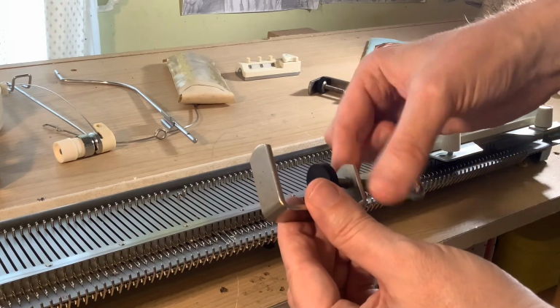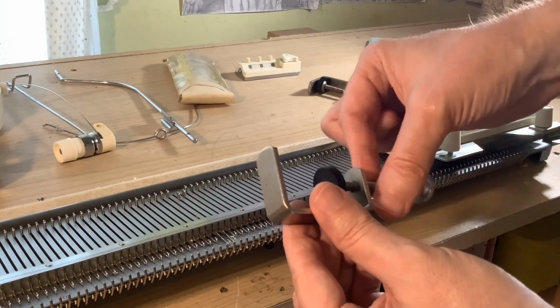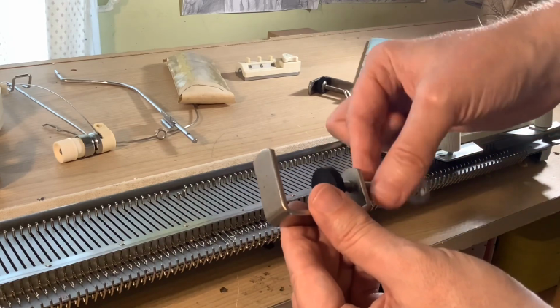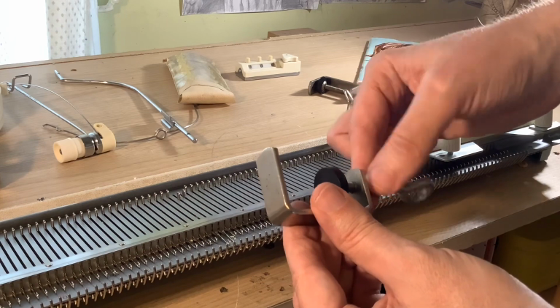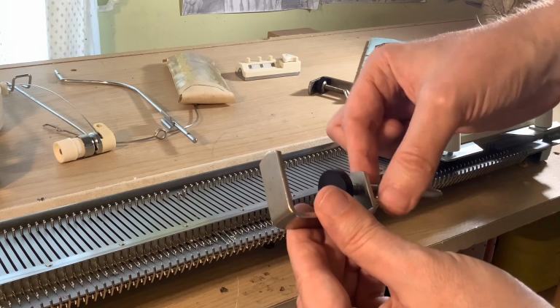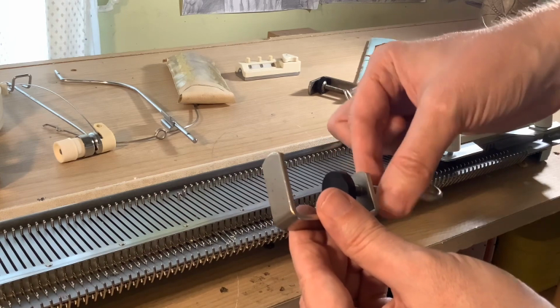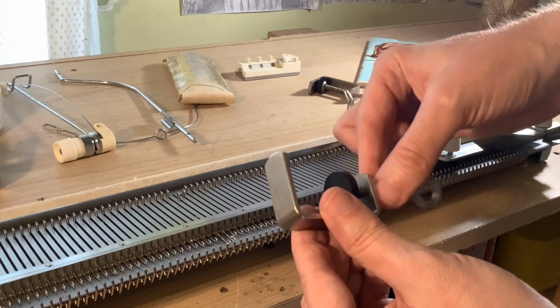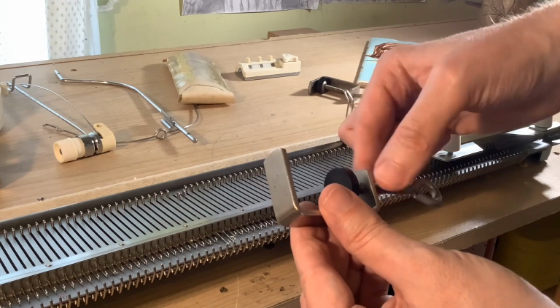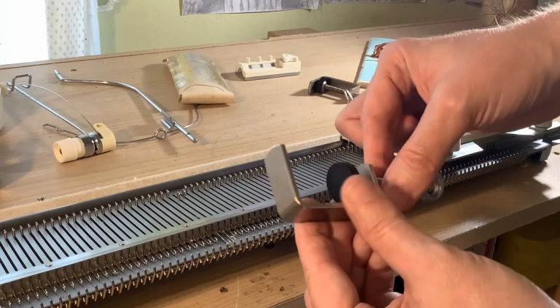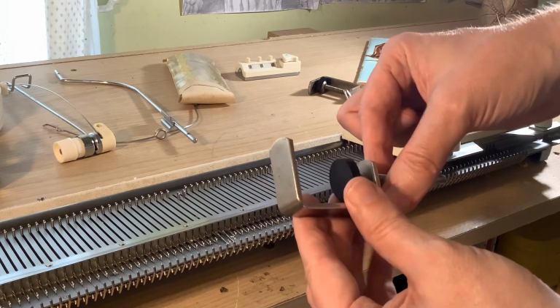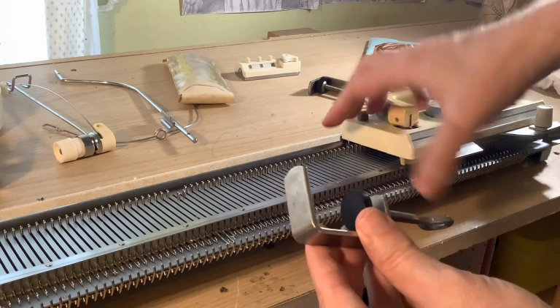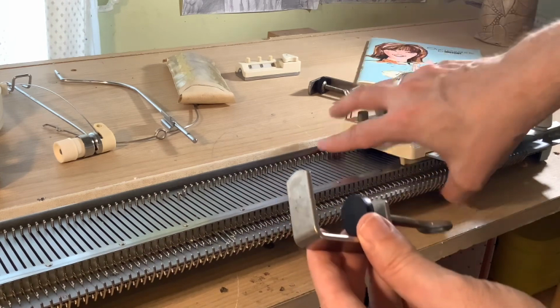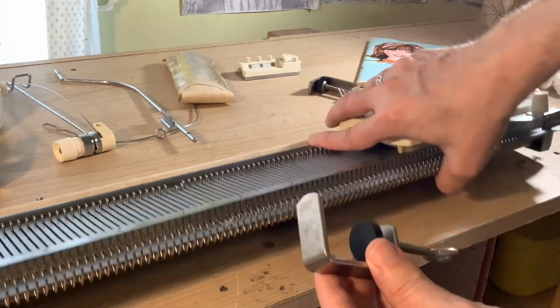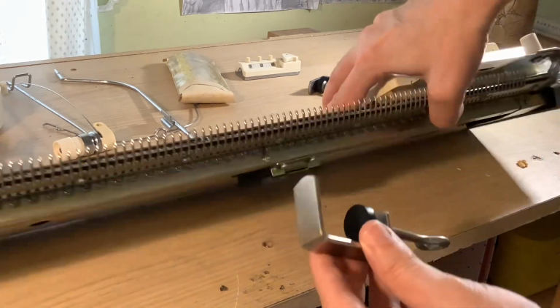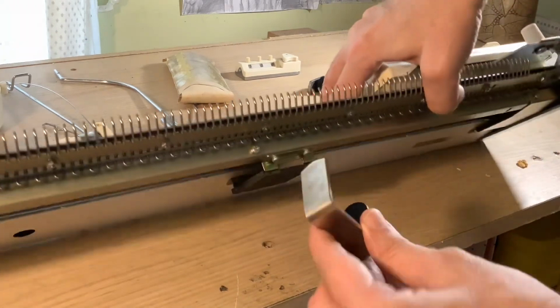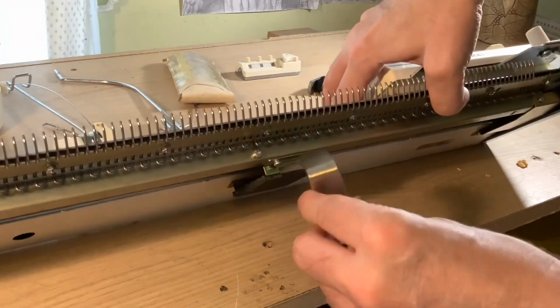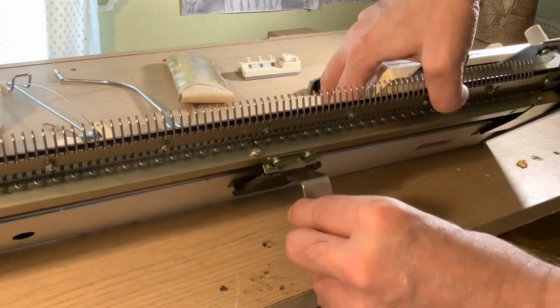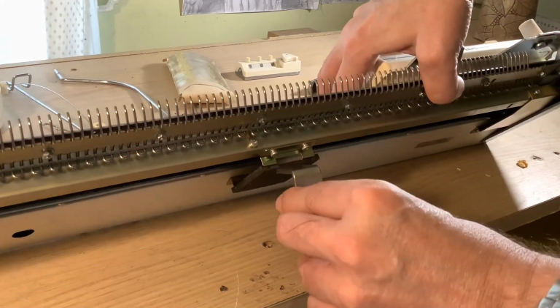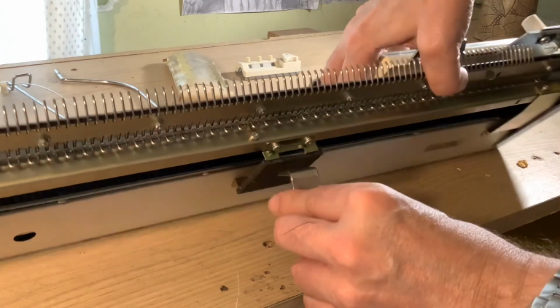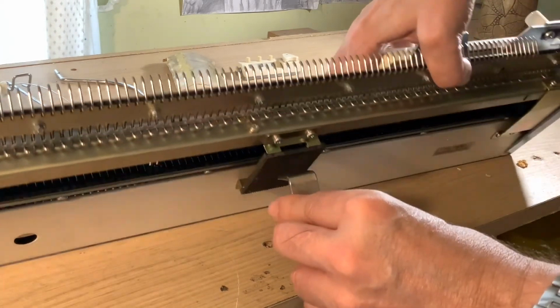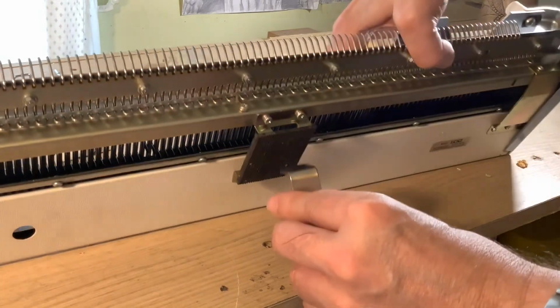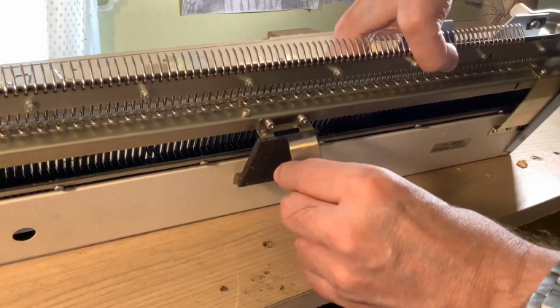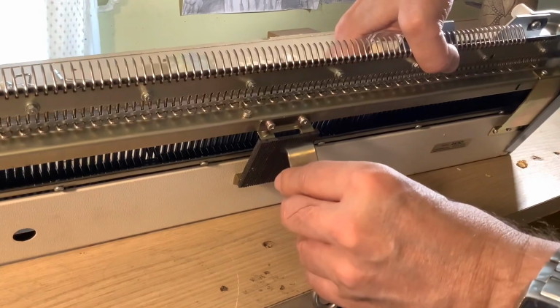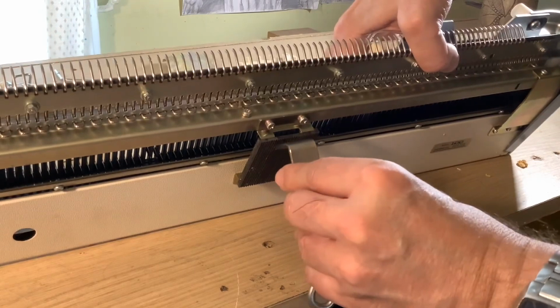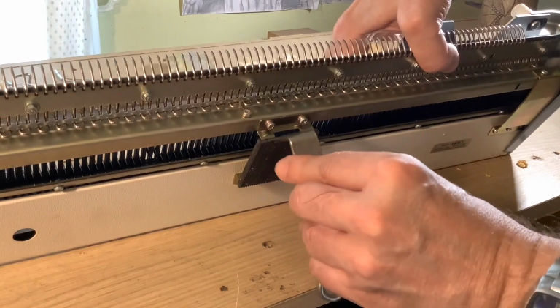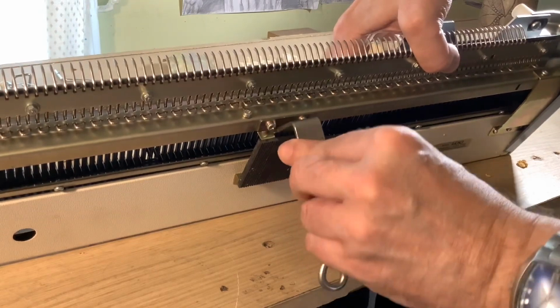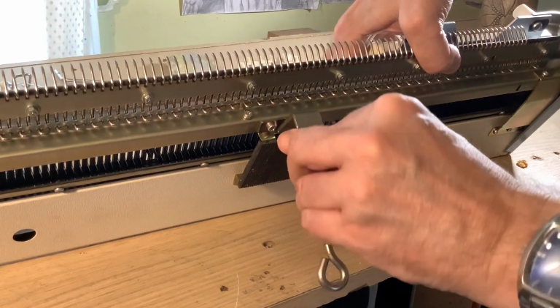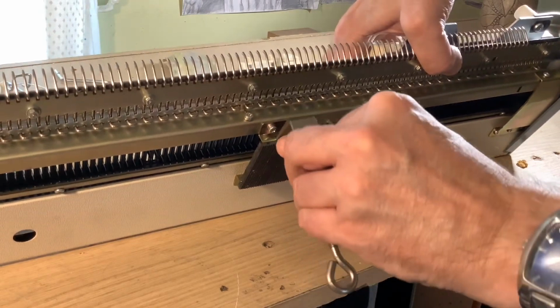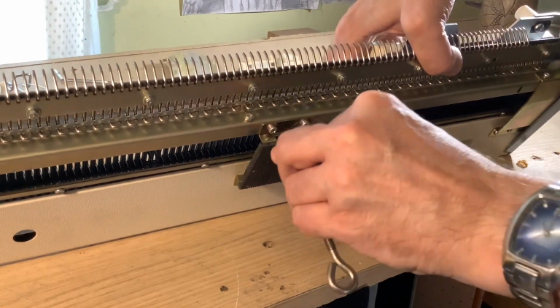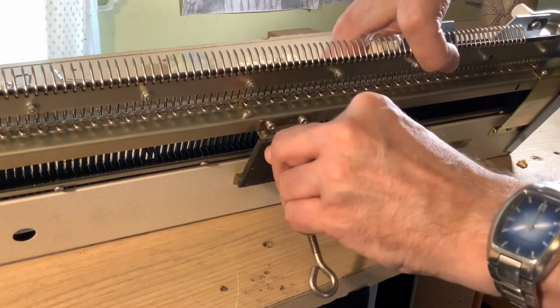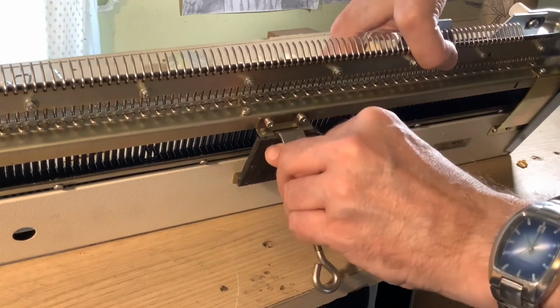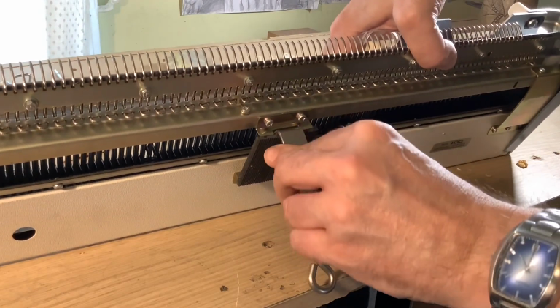What I like about this machine is it has so few bits. The less bits the better, because it makes it much easier to replace if you're missing parts.